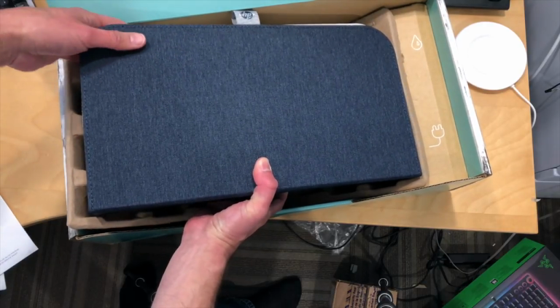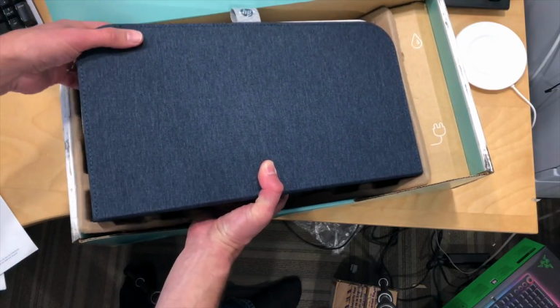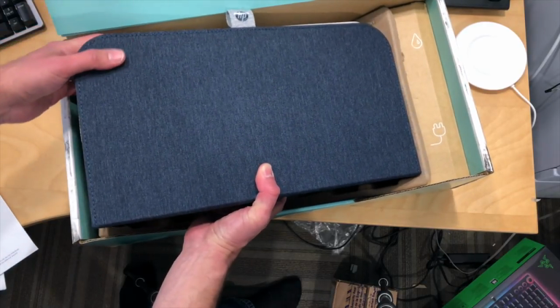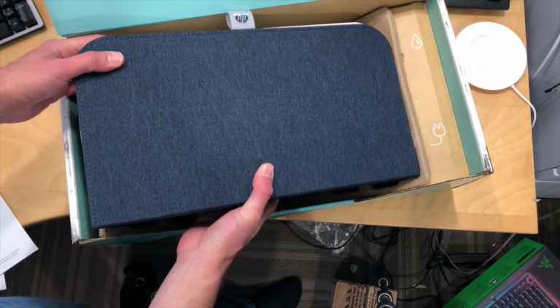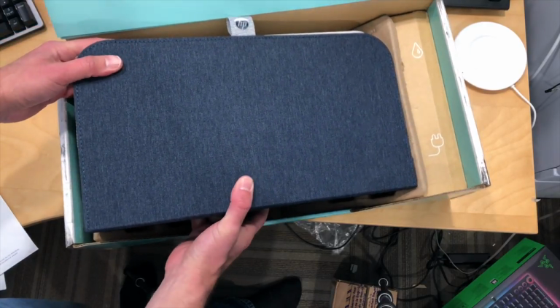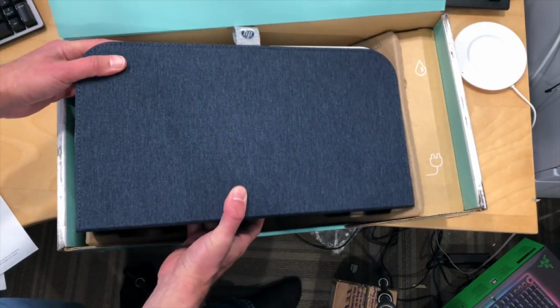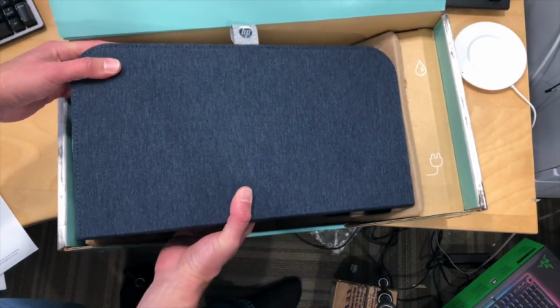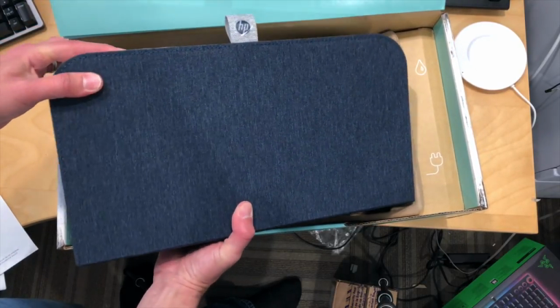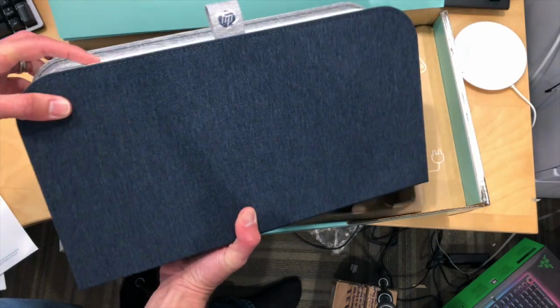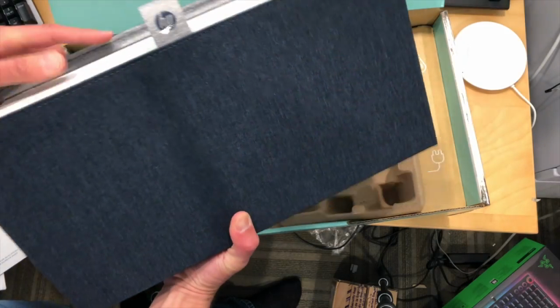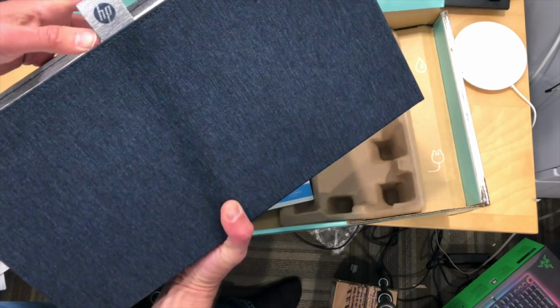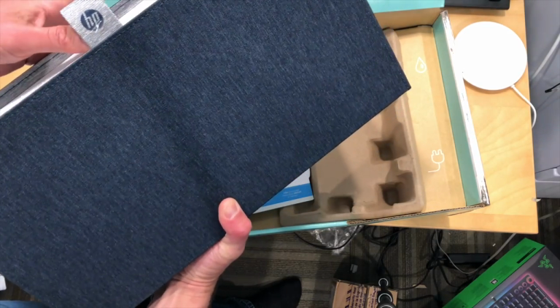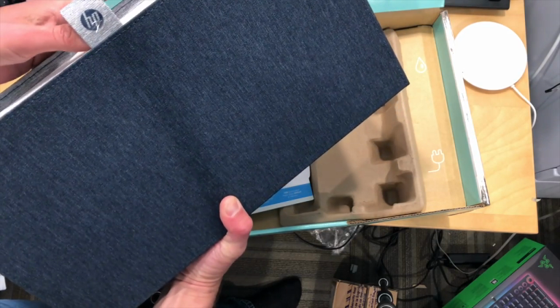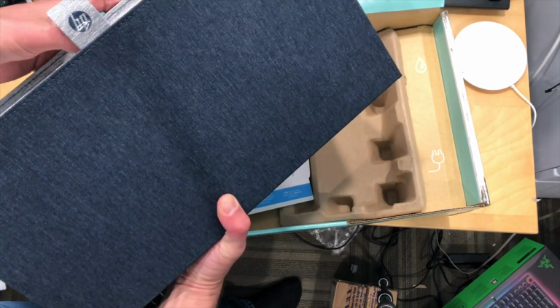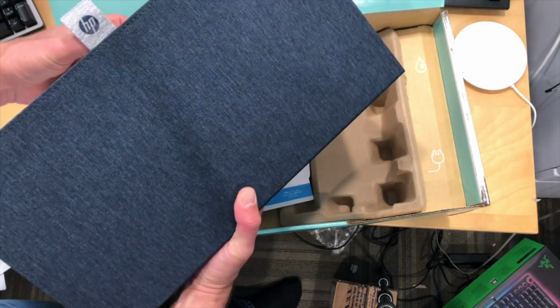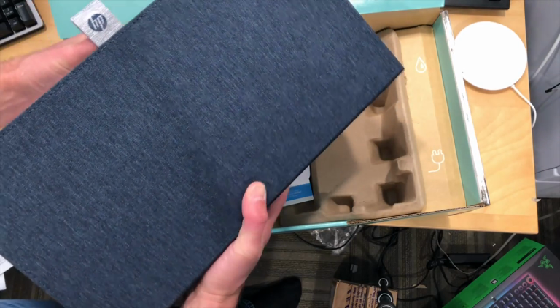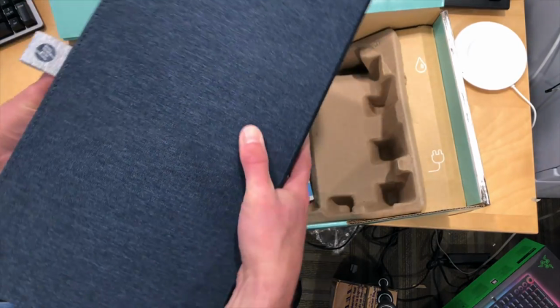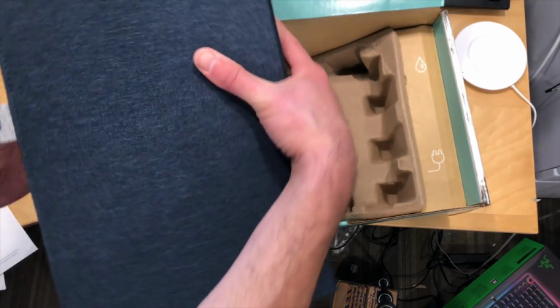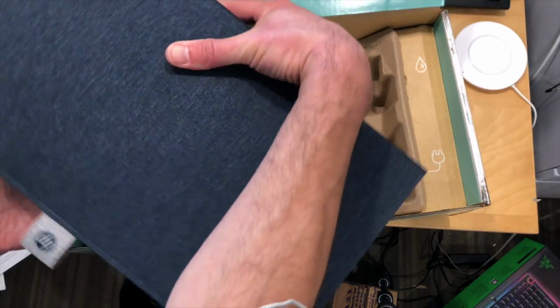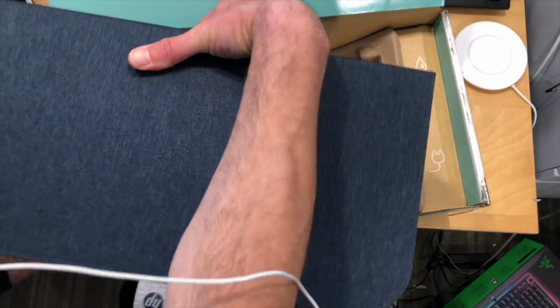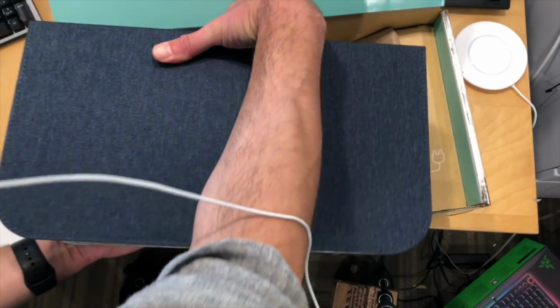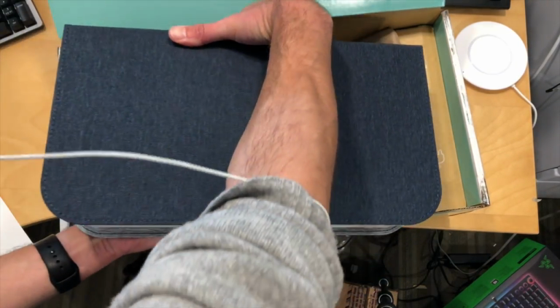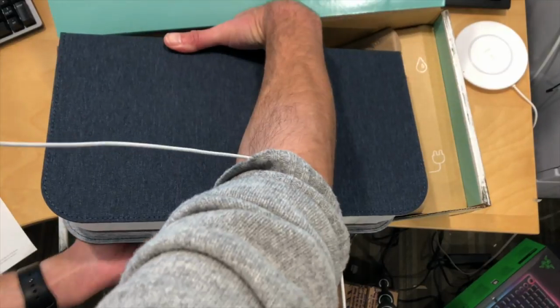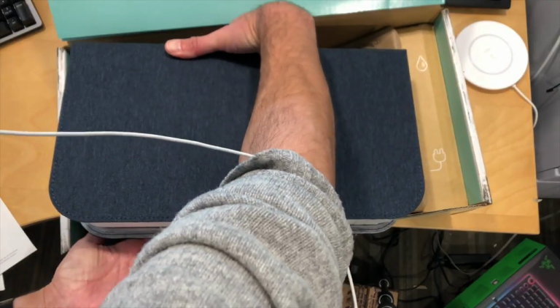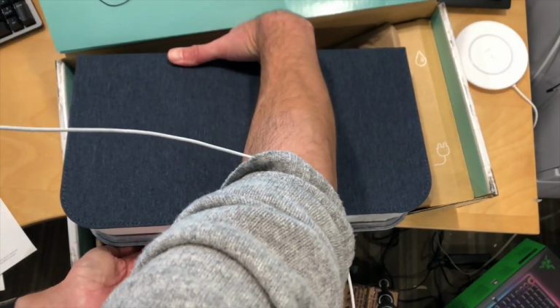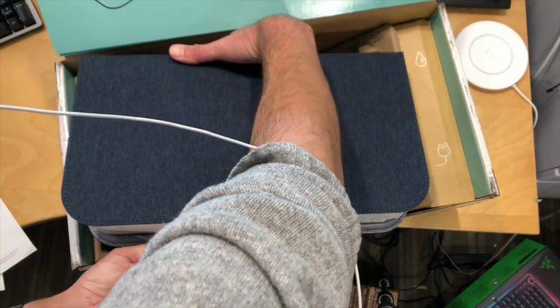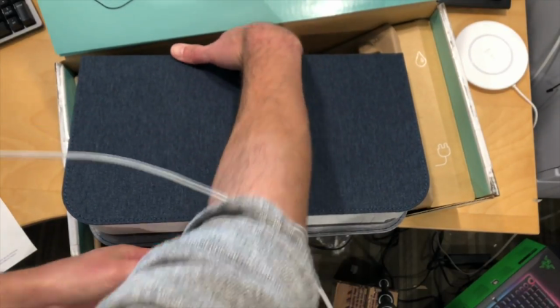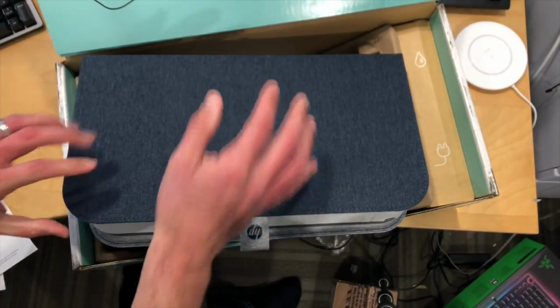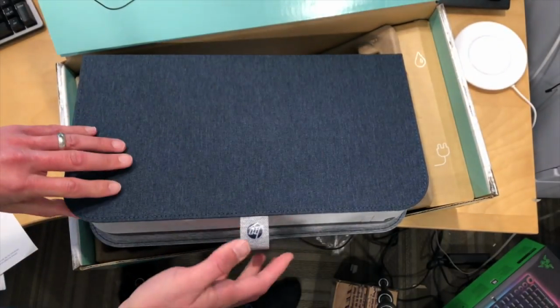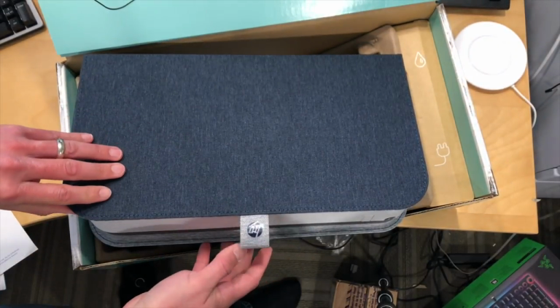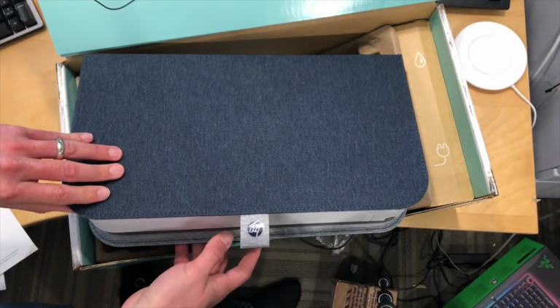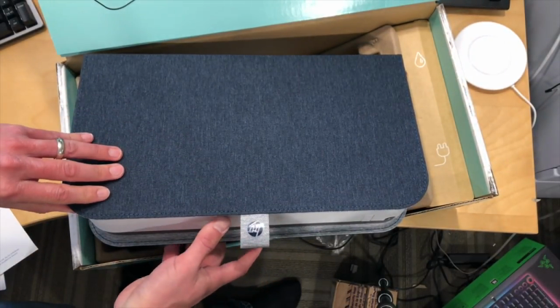We're going to take it out of the box here and we're also going to do an installation as well so you can see what the process is for getting it up and running. It does involve and require a smartphone for getting it working properly.